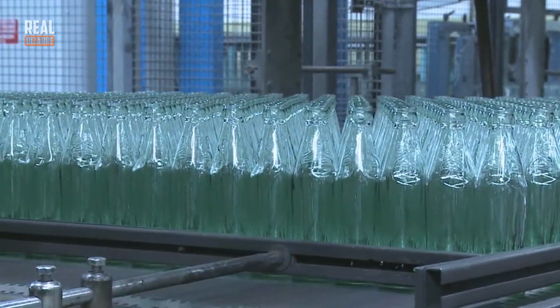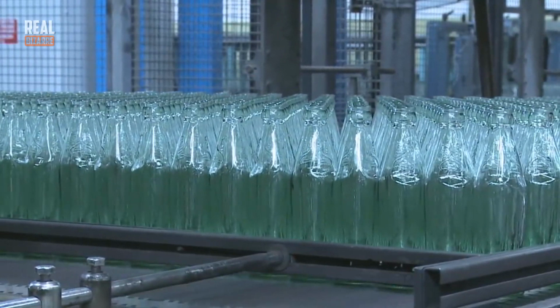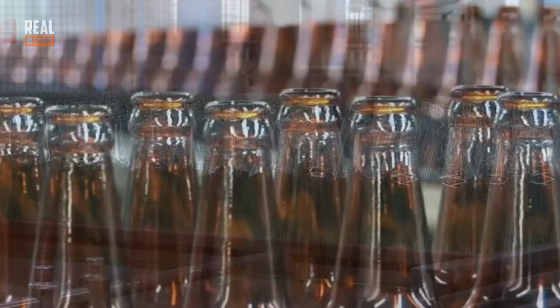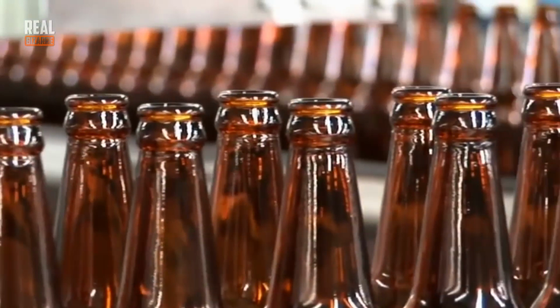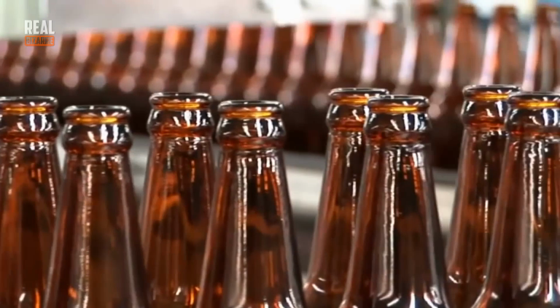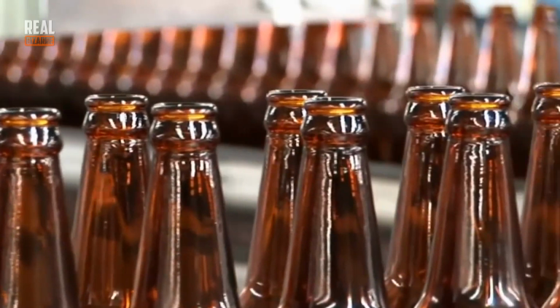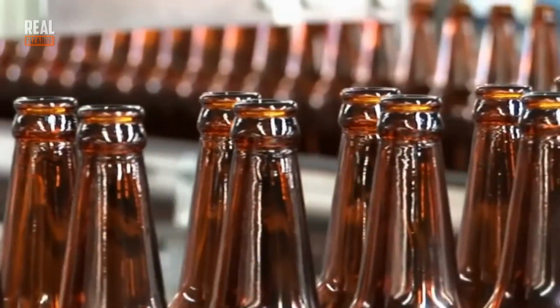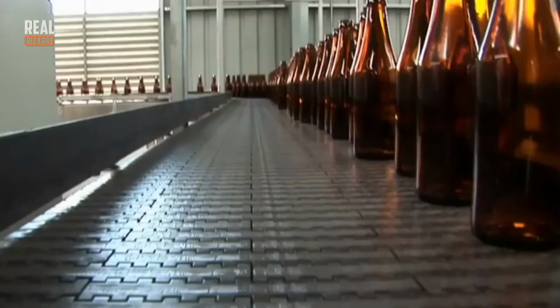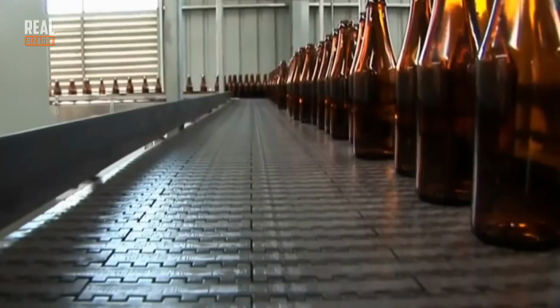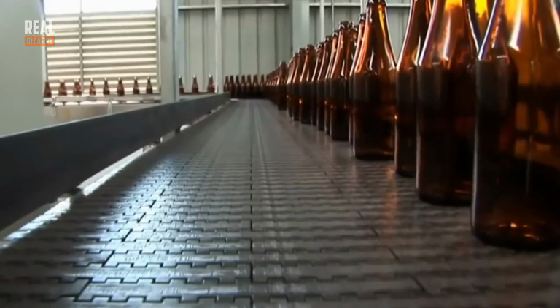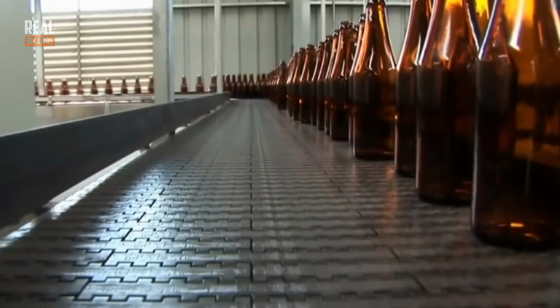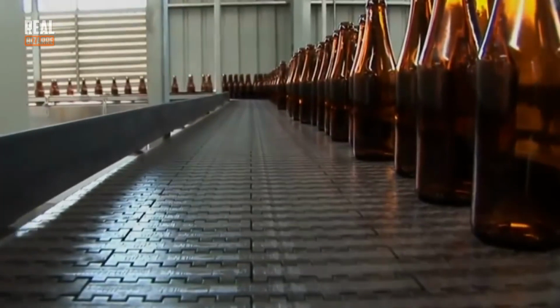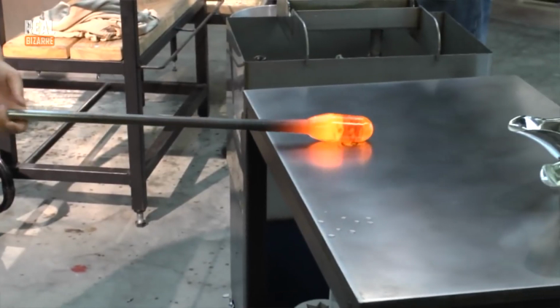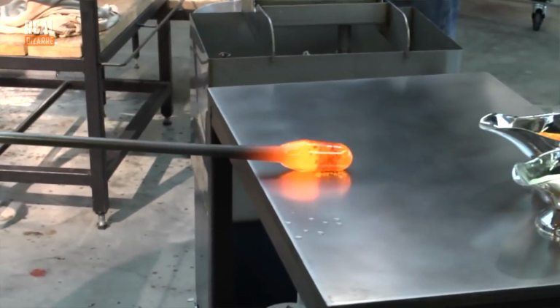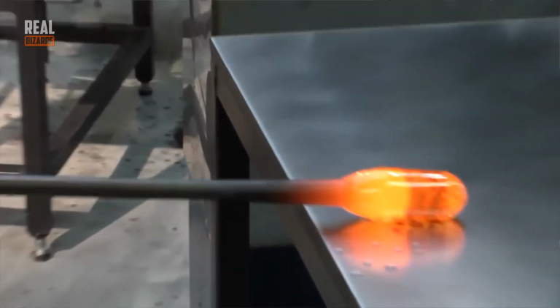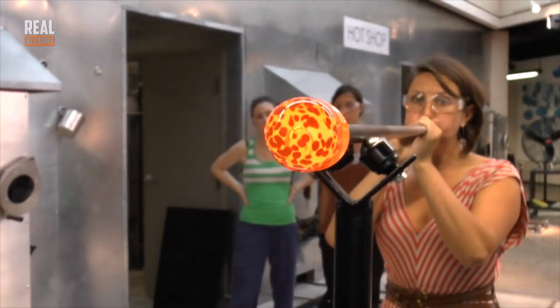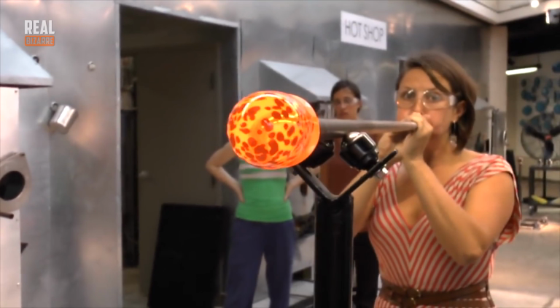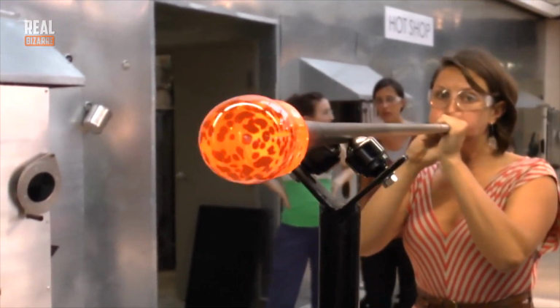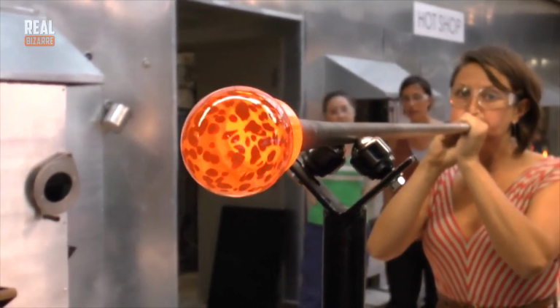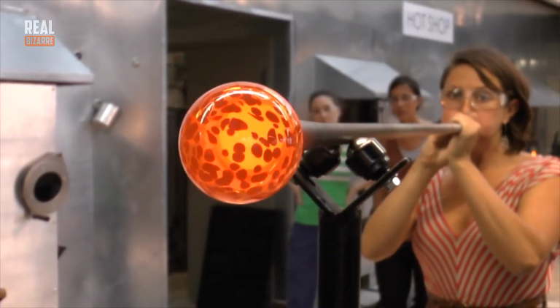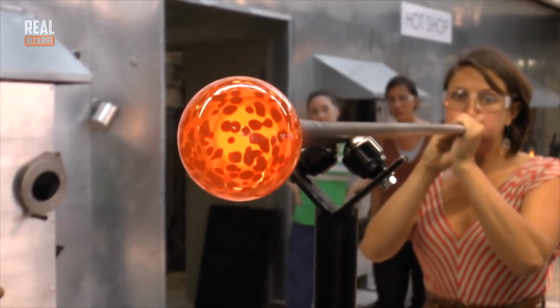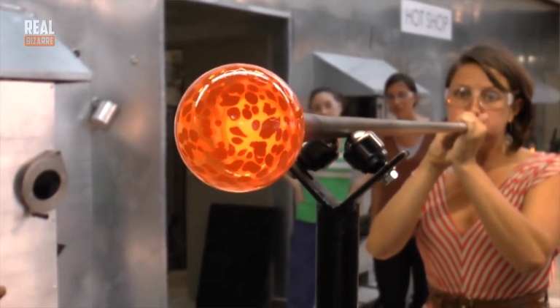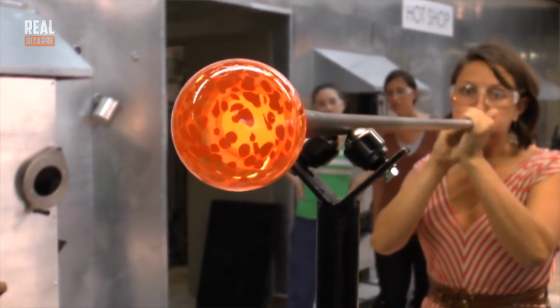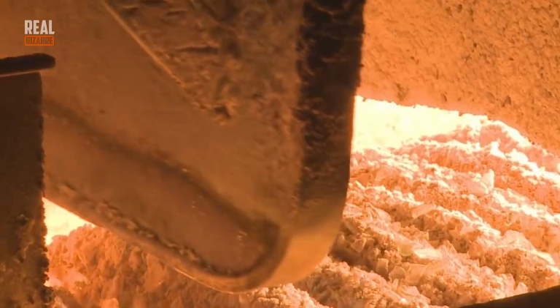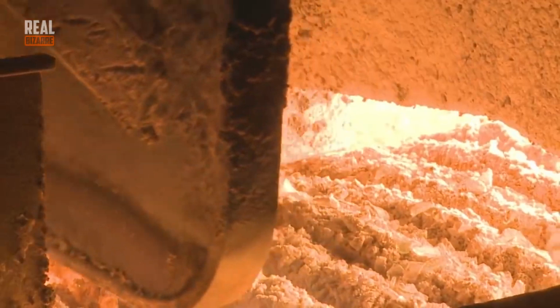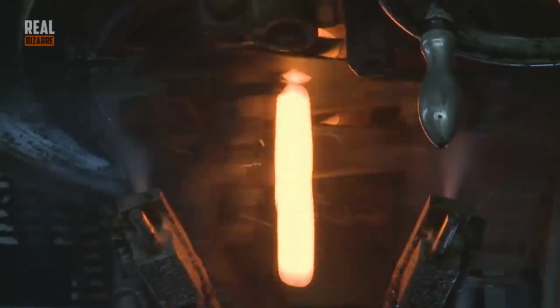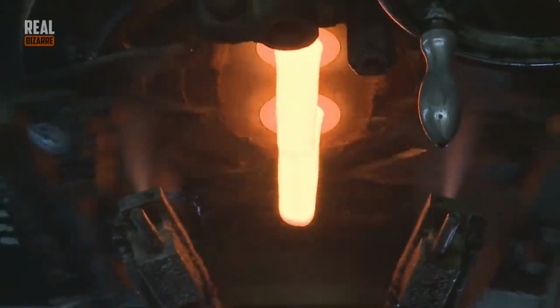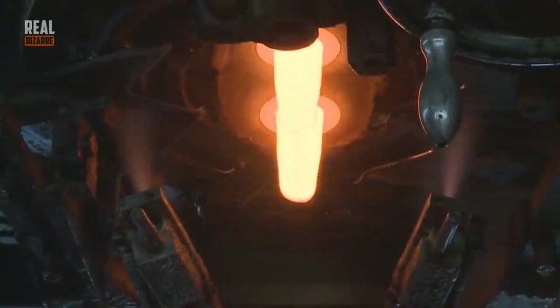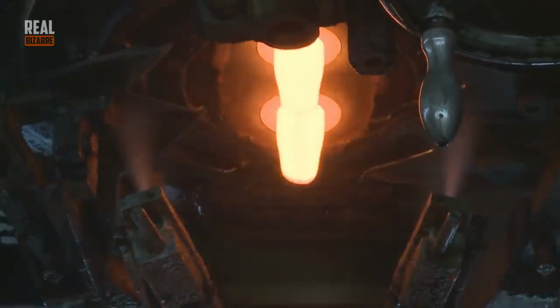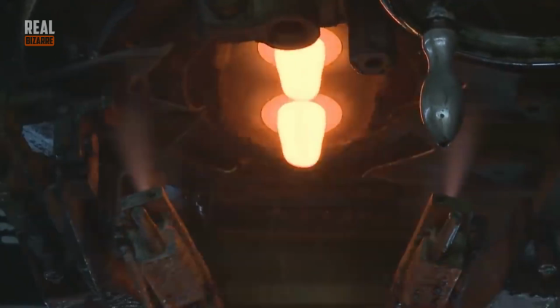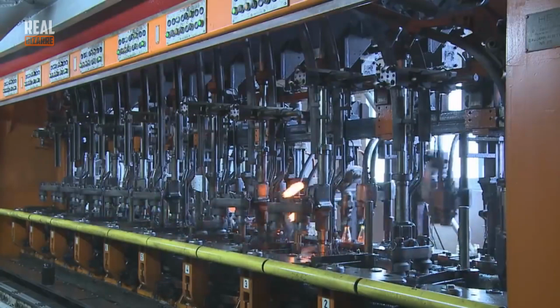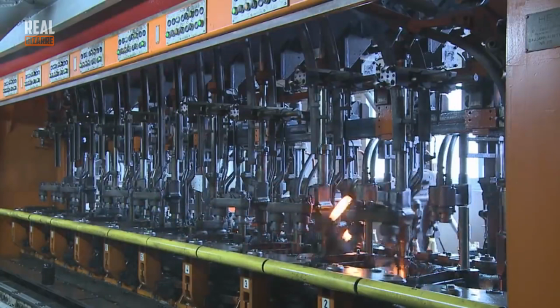Have you ever wondered how glass bottles are made? They are manufactured in huge numbers, so even an army of glass blowers would blow that task. Fortunately, special machines were designed a long time ago that can make glass bottles 24x7.